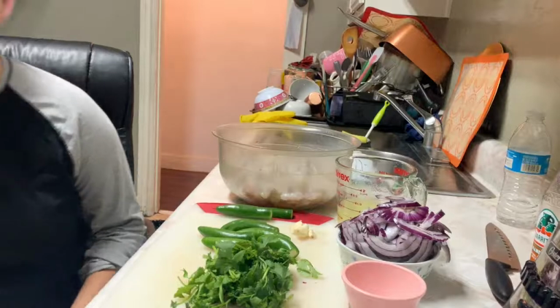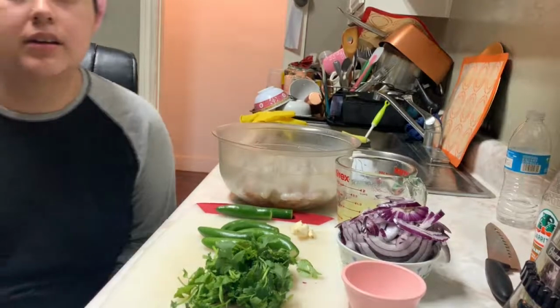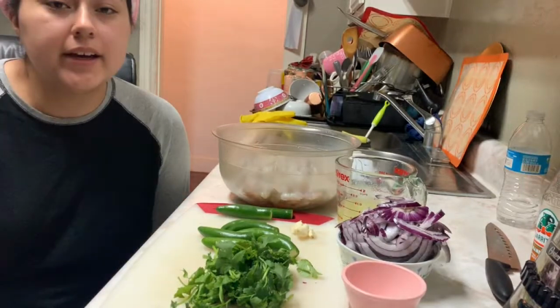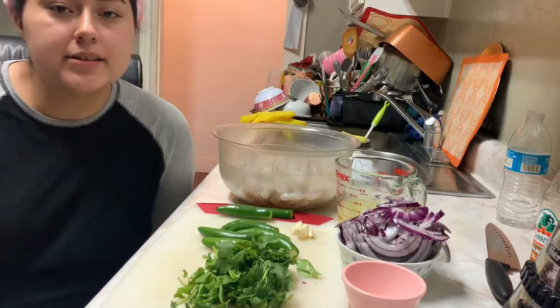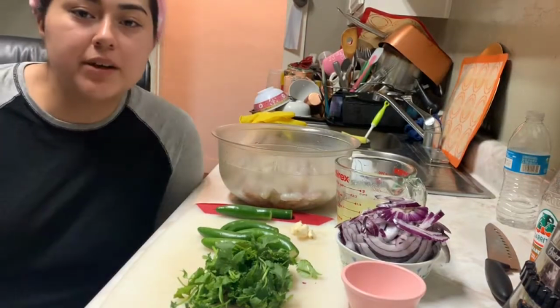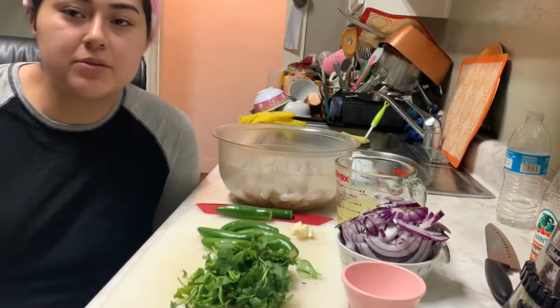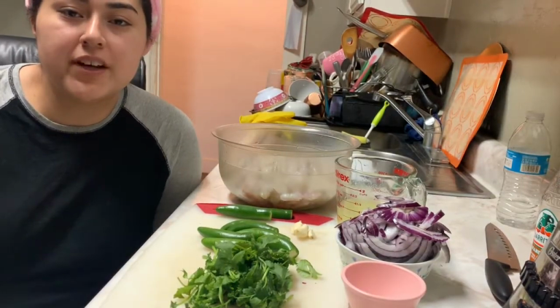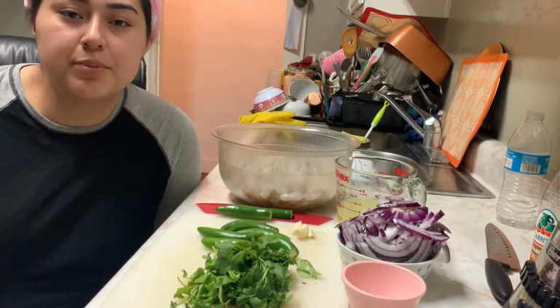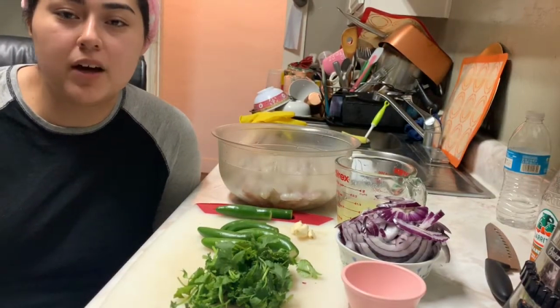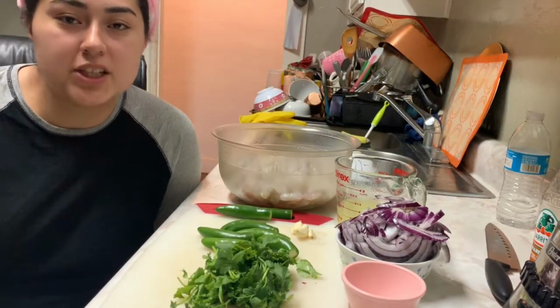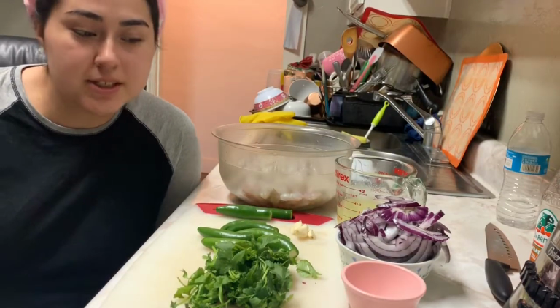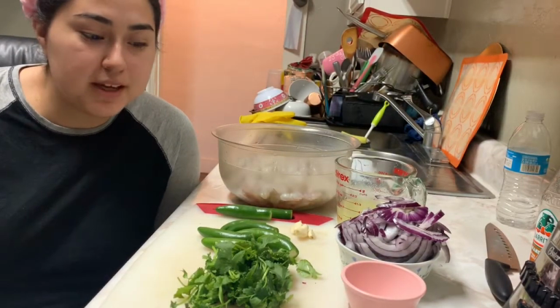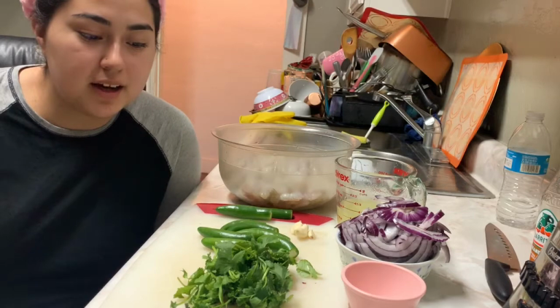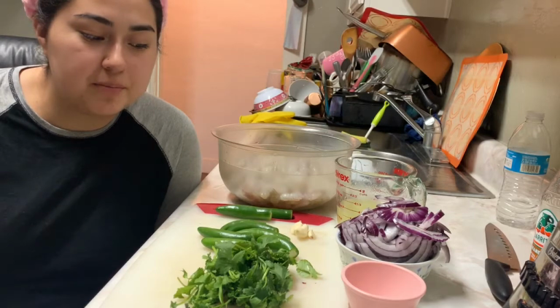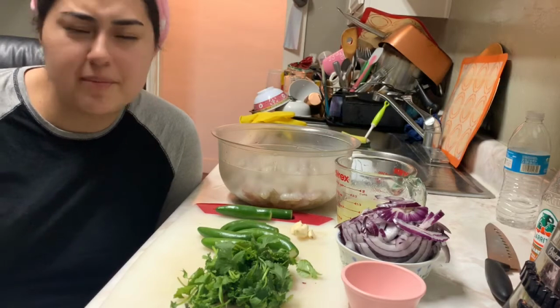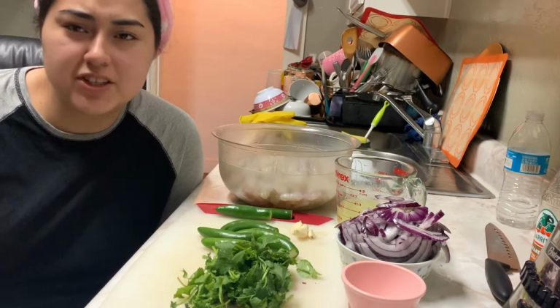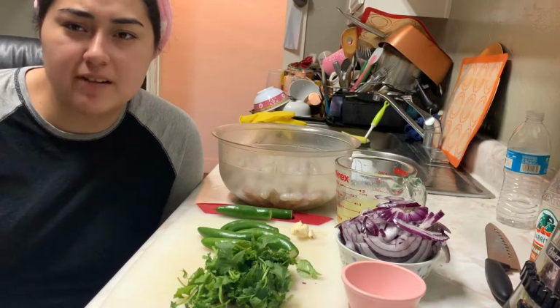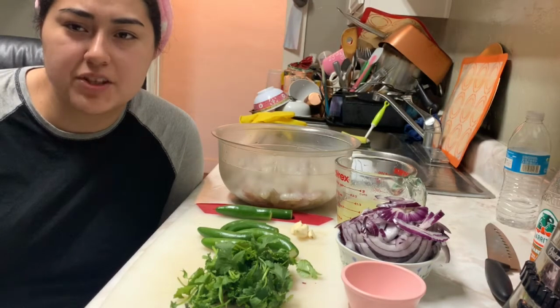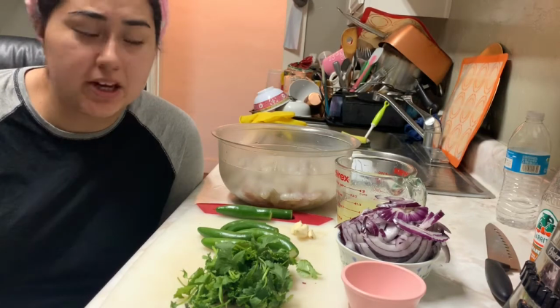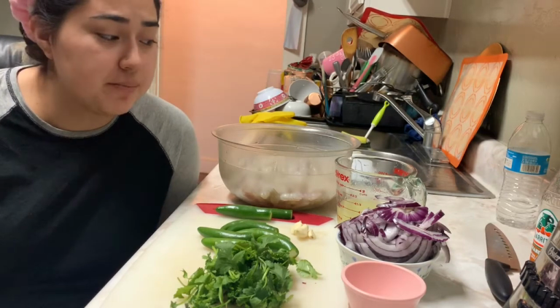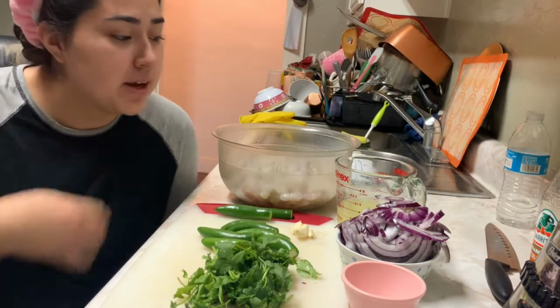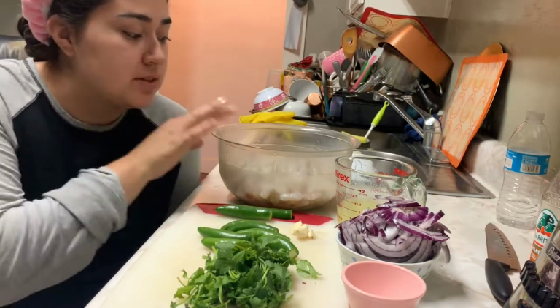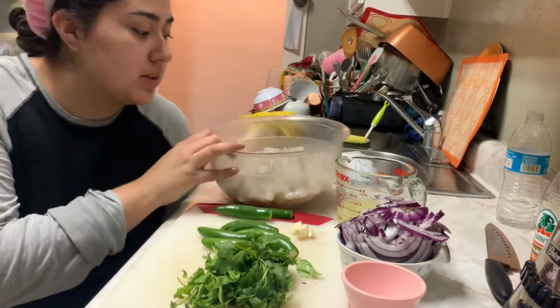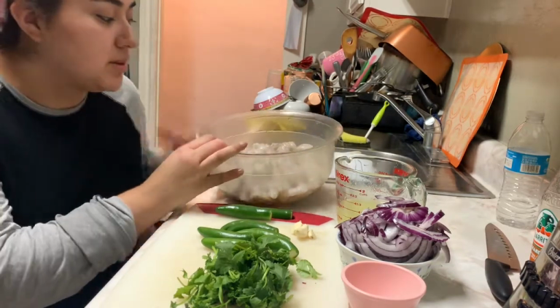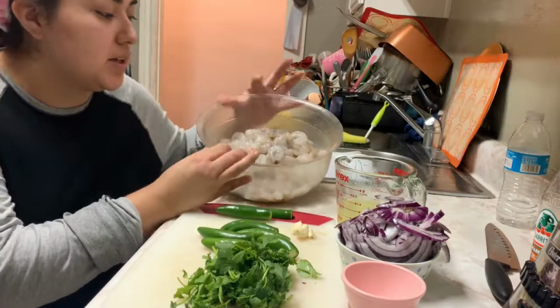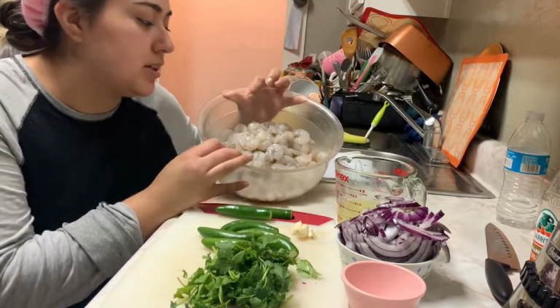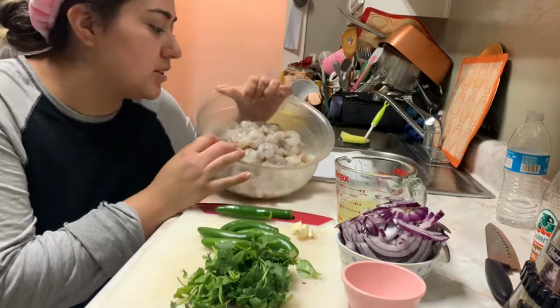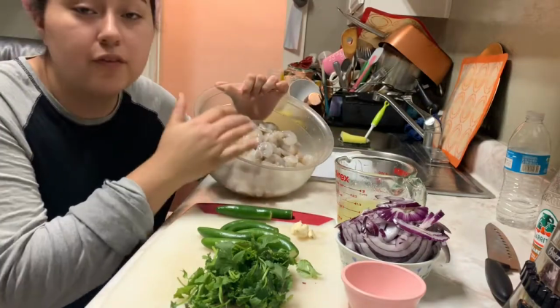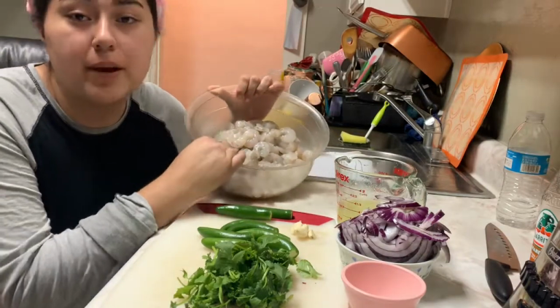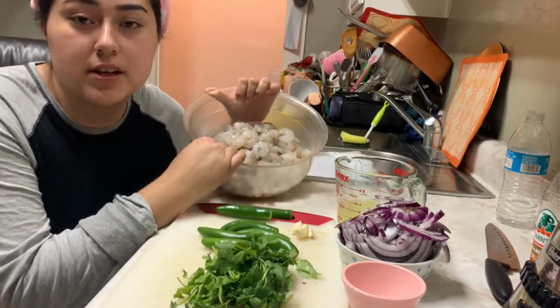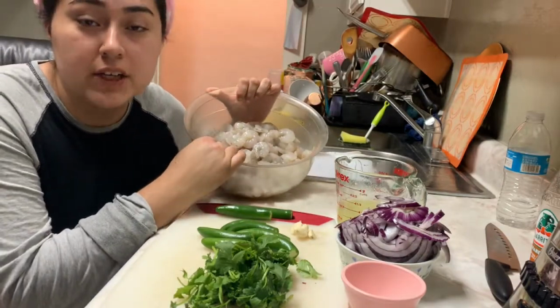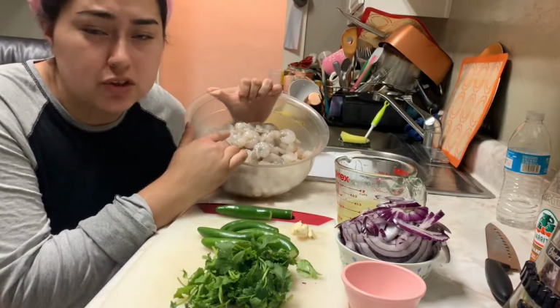Hey guys, today we're going to be doing a very simple aguachiles recipe. I'm not really sure how you can make it hard, but the ingredients we're going to use is four pounds of shrimp.